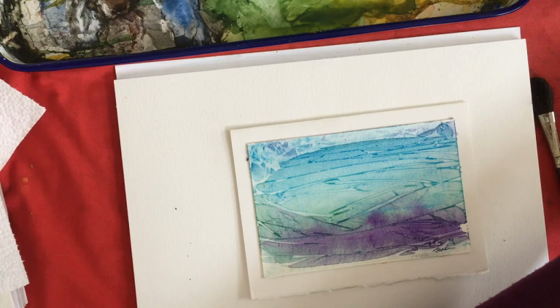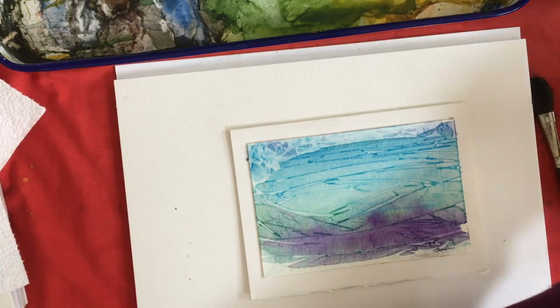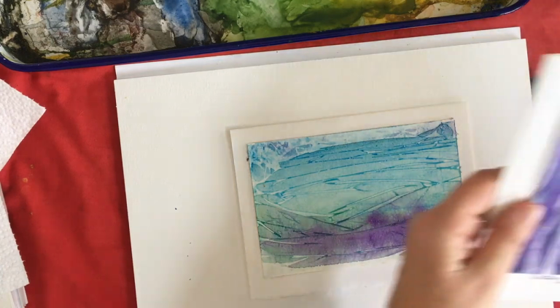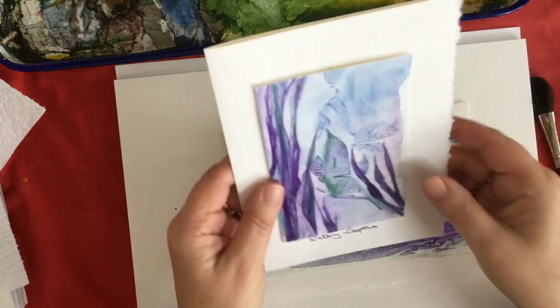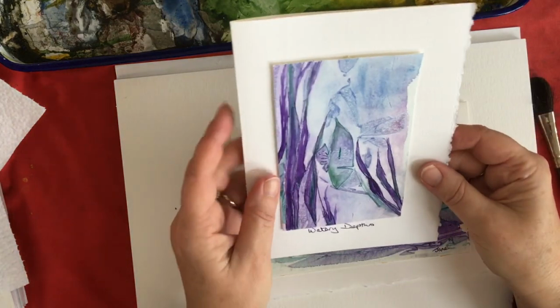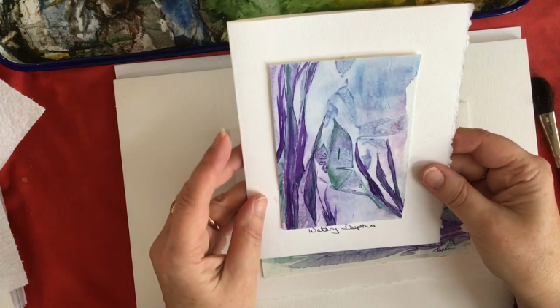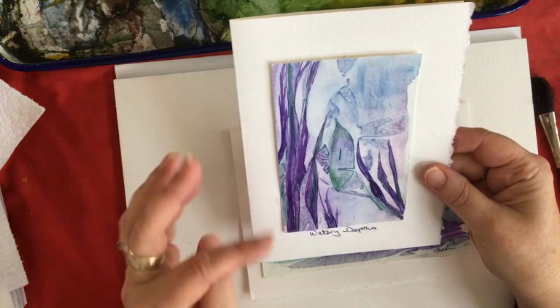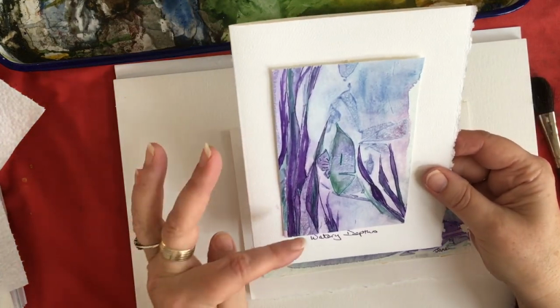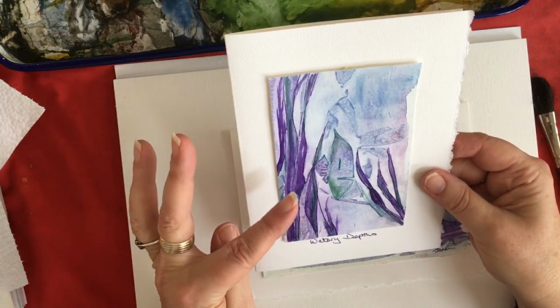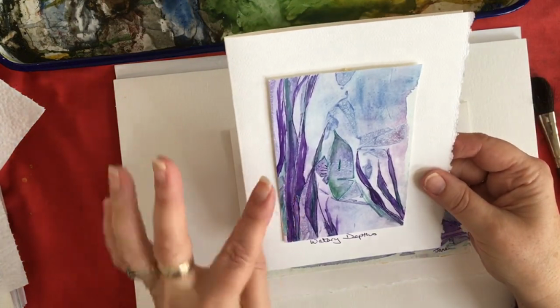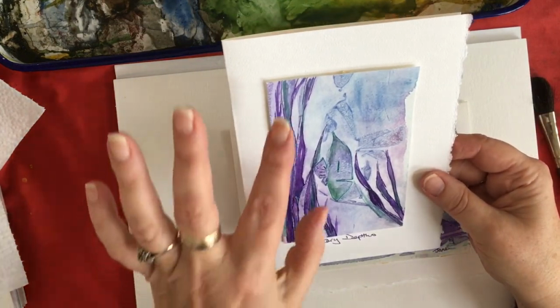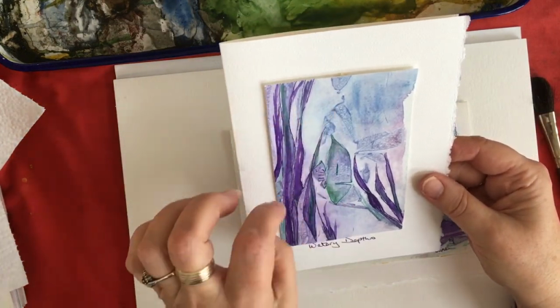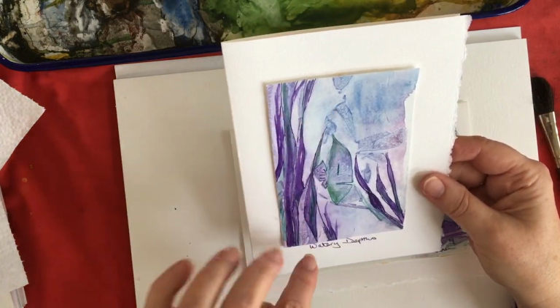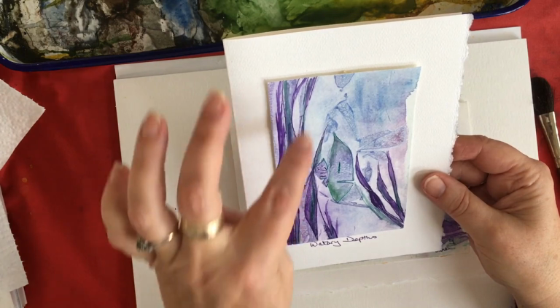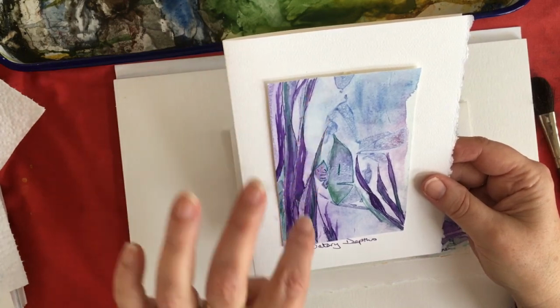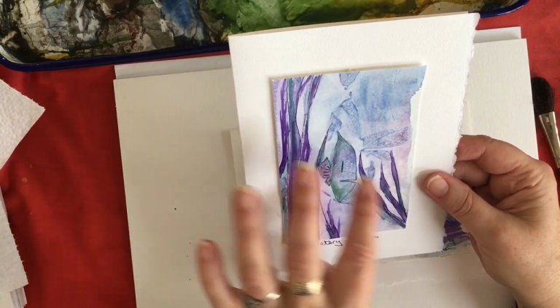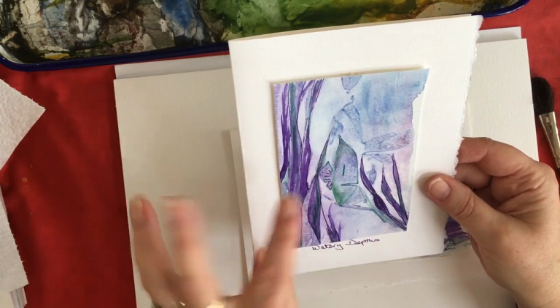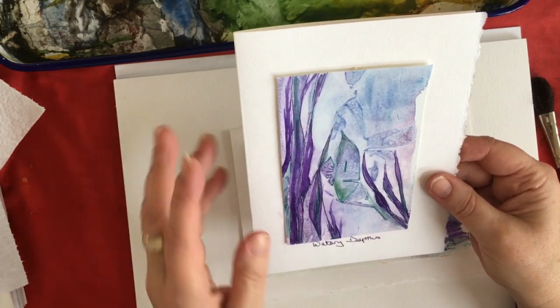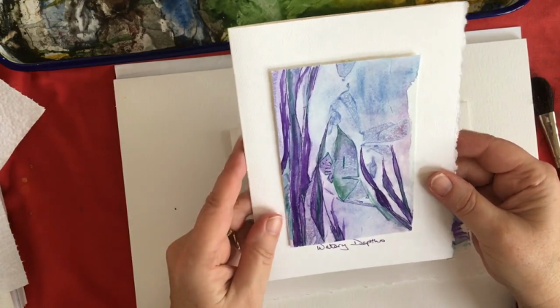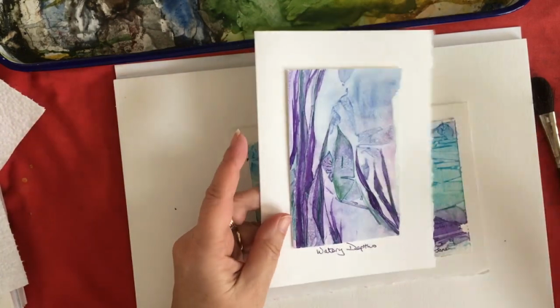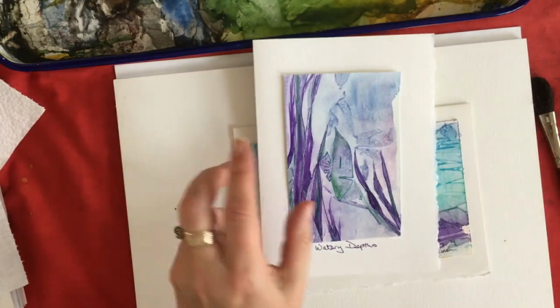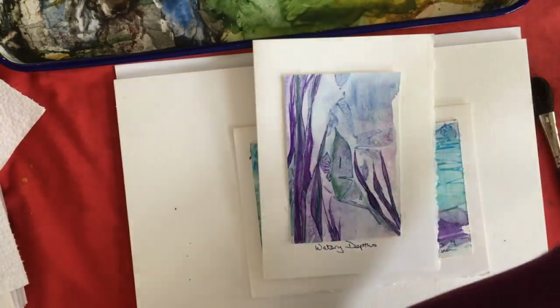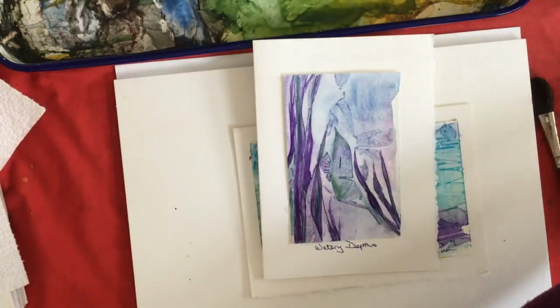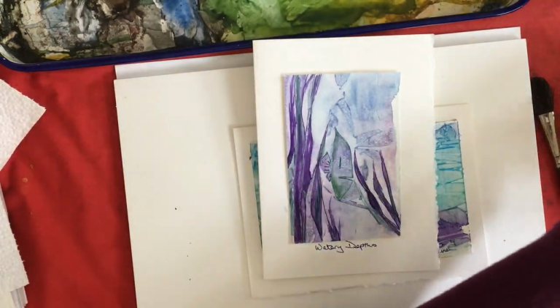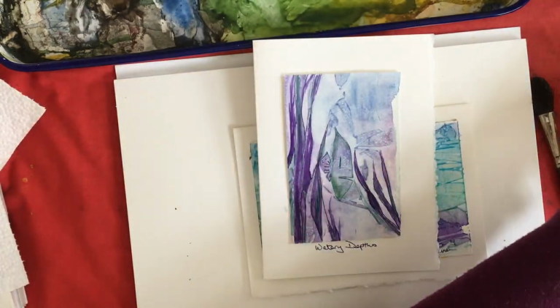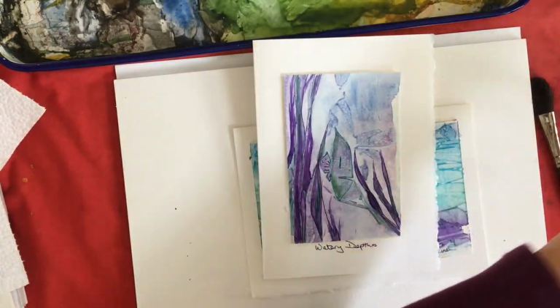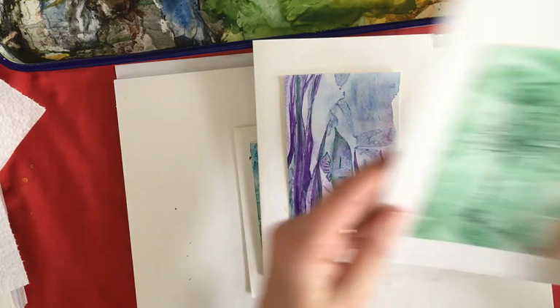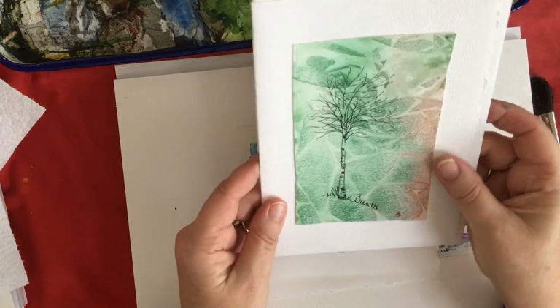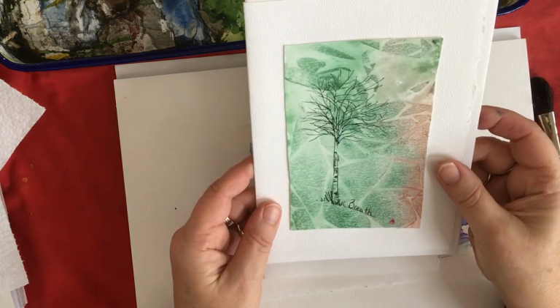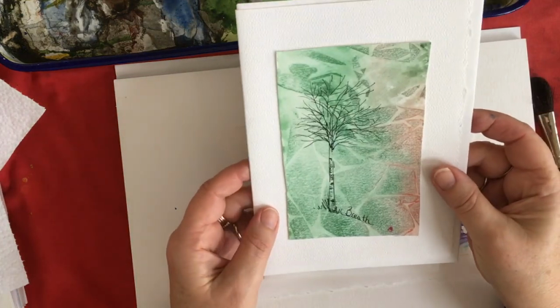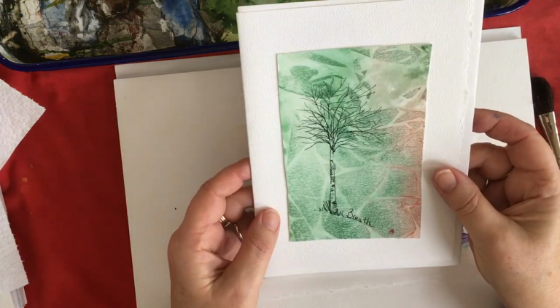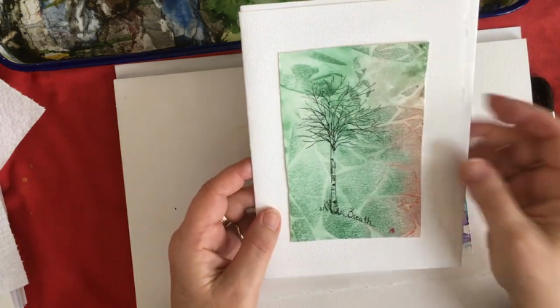This is one here. And this is another one where I've used the background but put in some seaweed and a fish. Or you can do some line drawings like this.